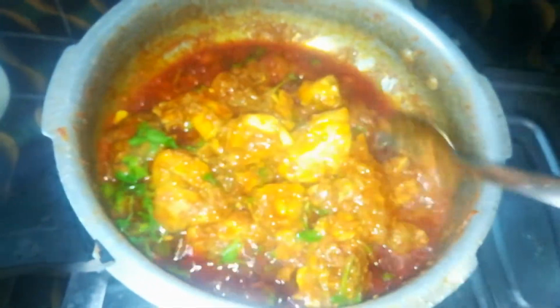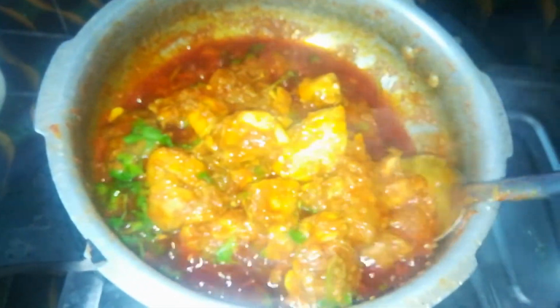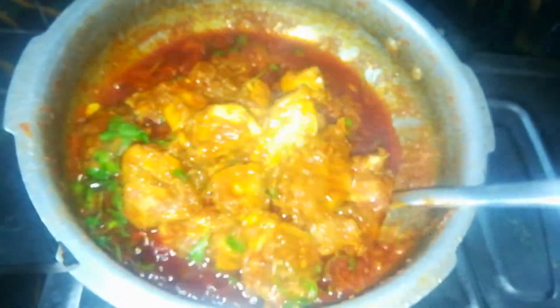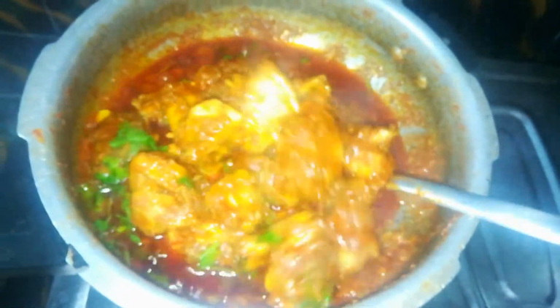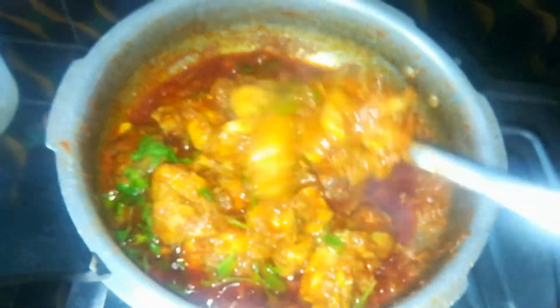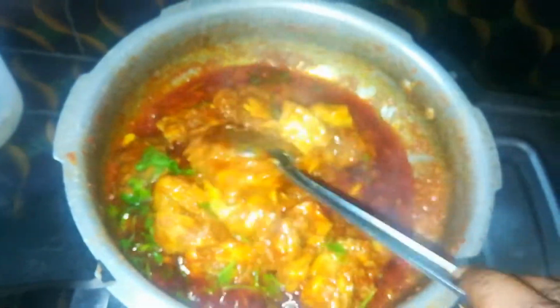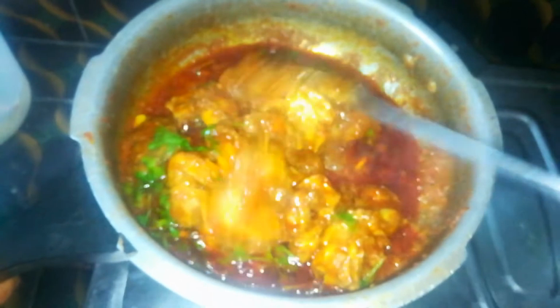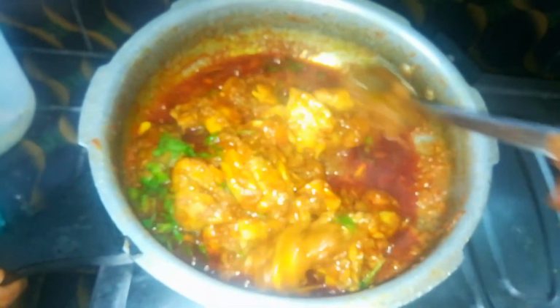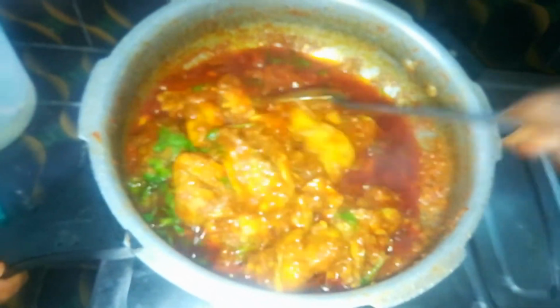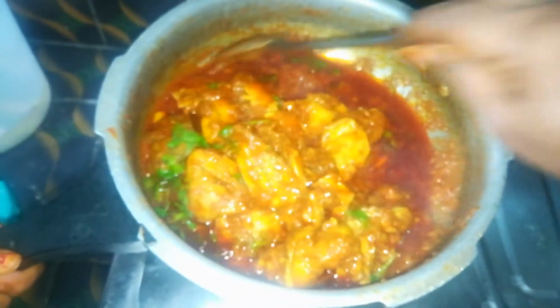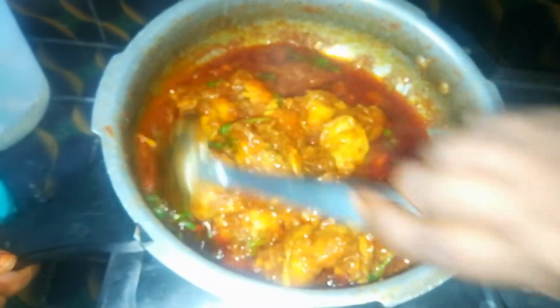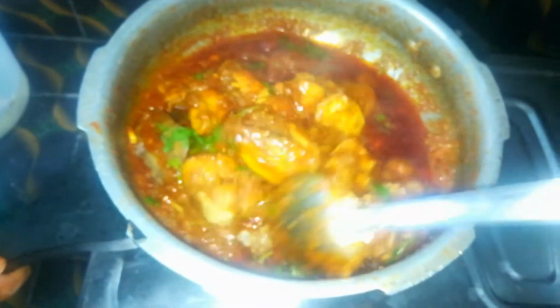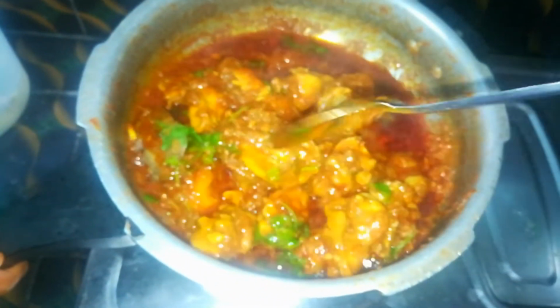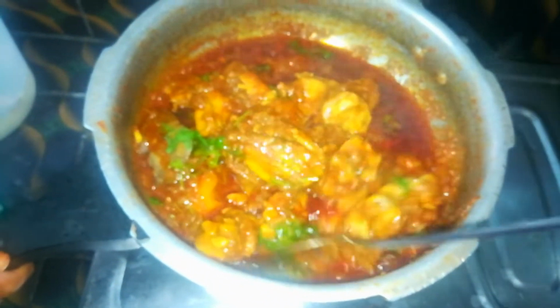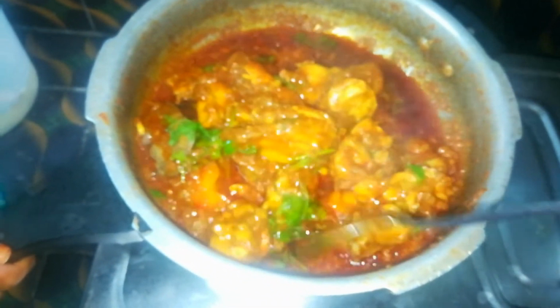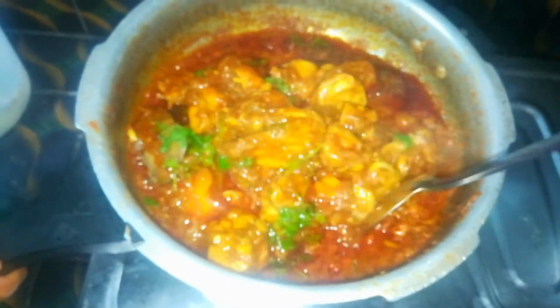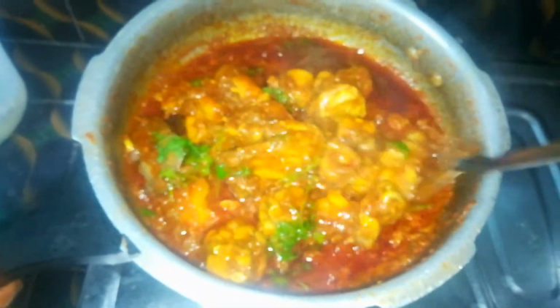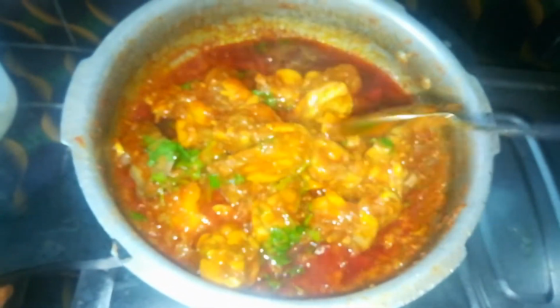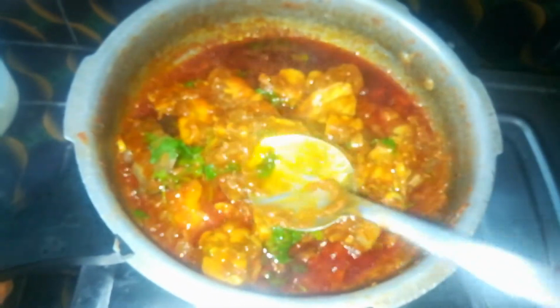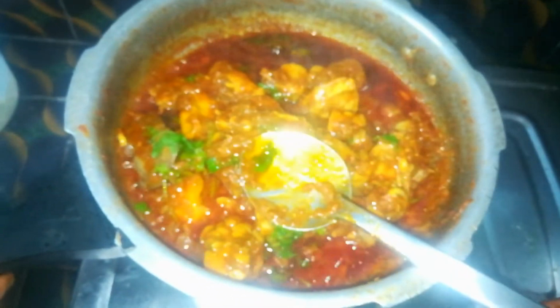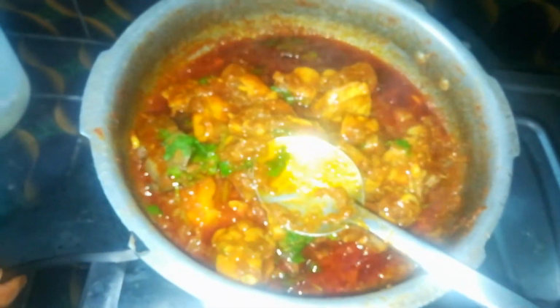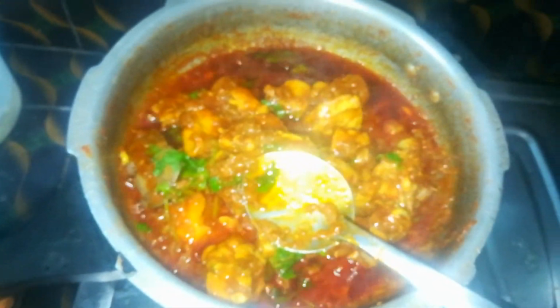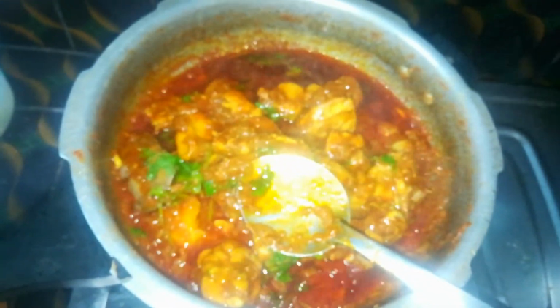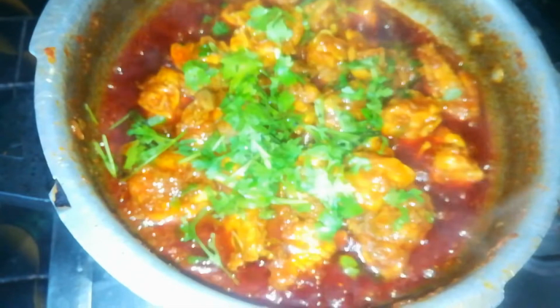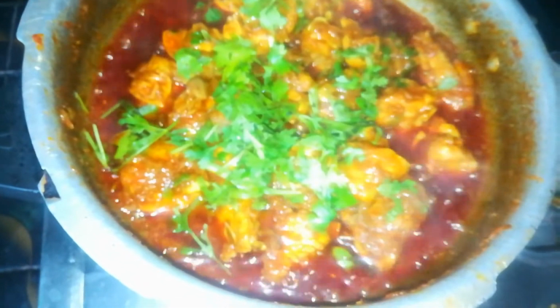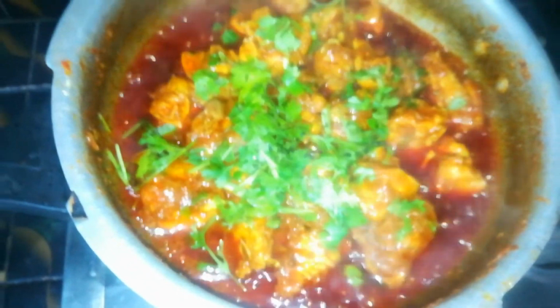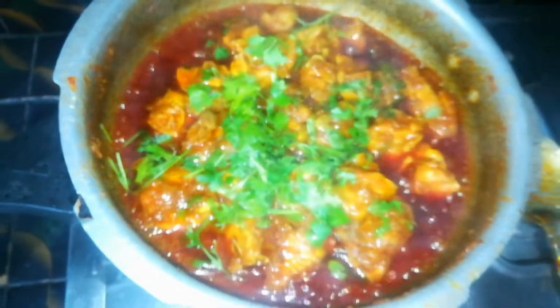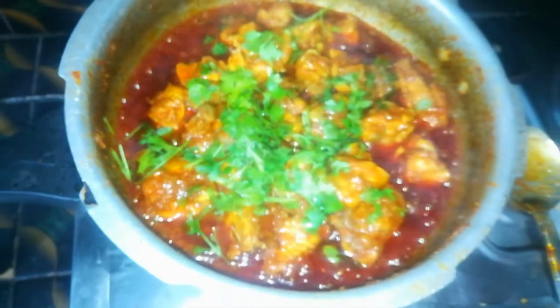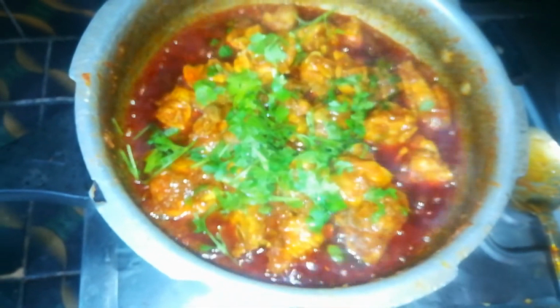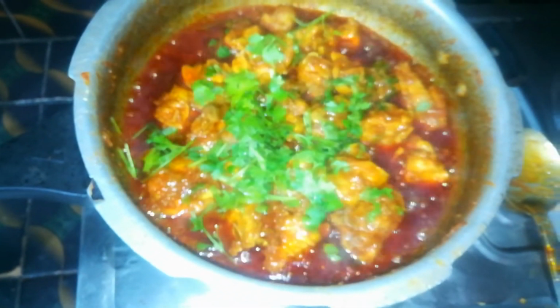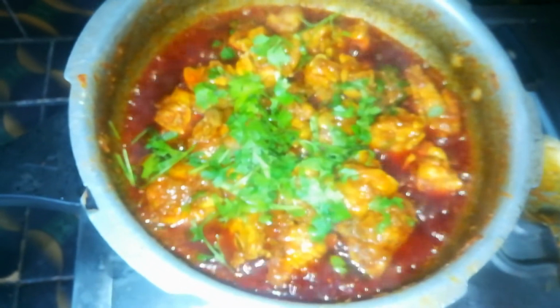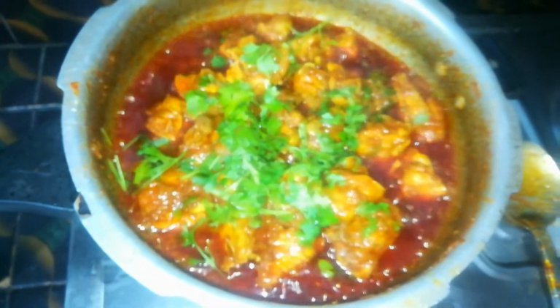Chicken fry is ready, I am going to put a gas cut. Chicken curry is ready.